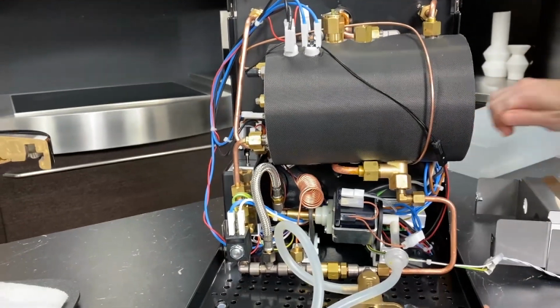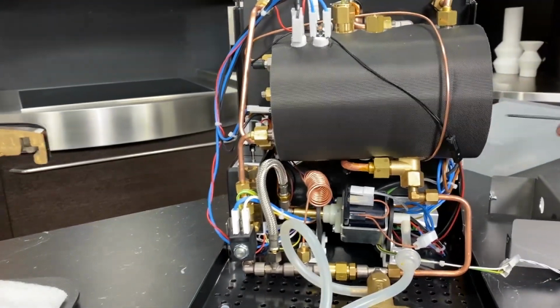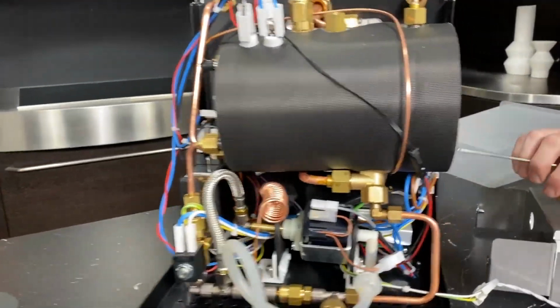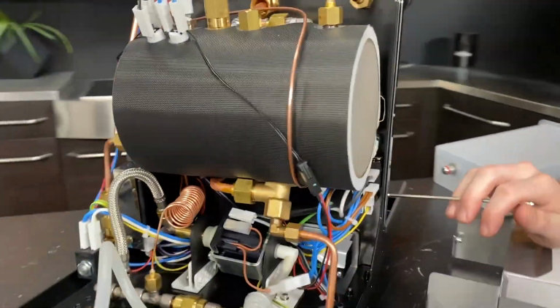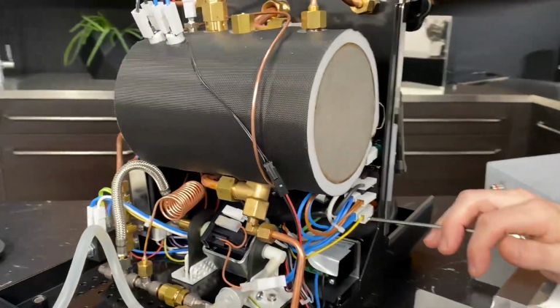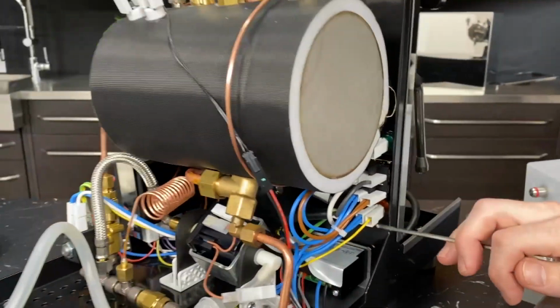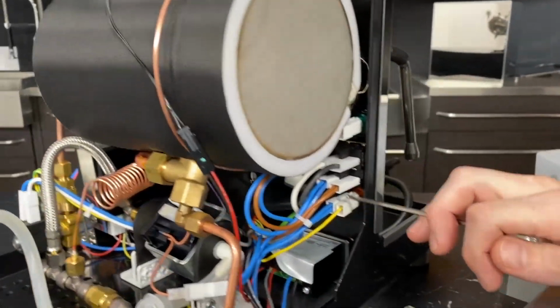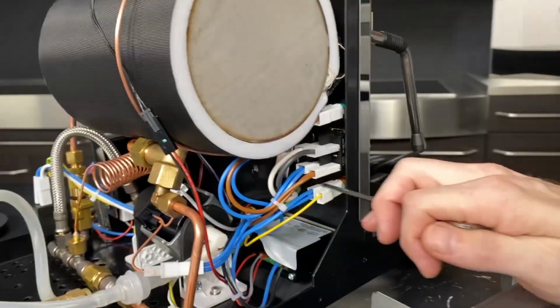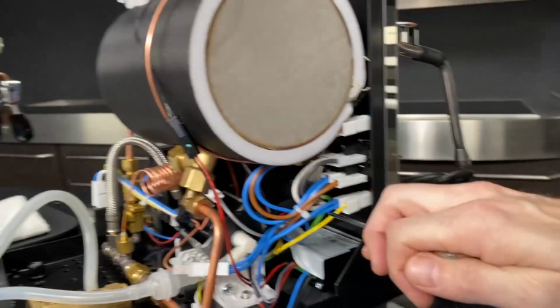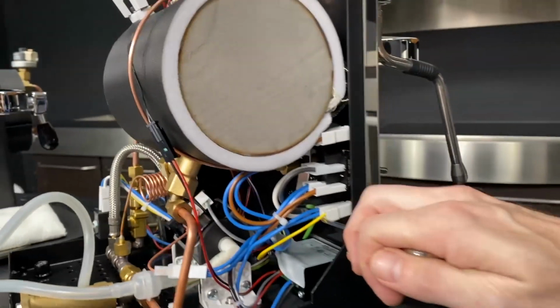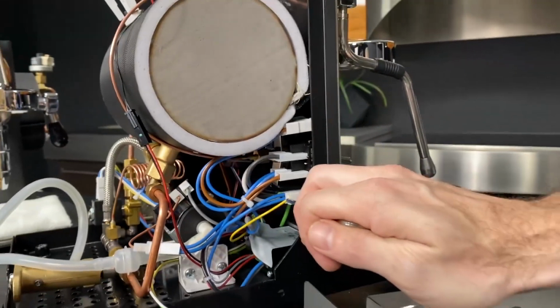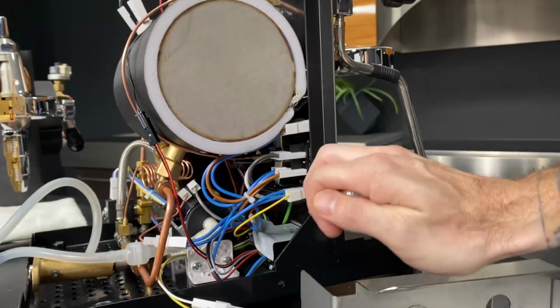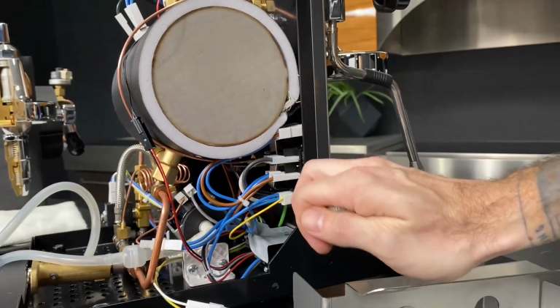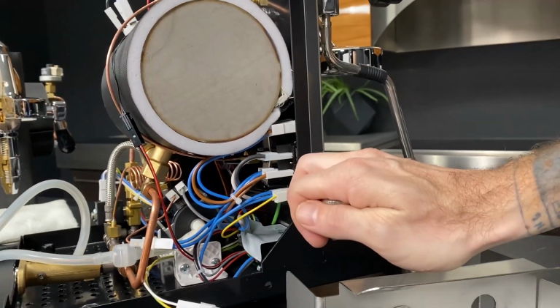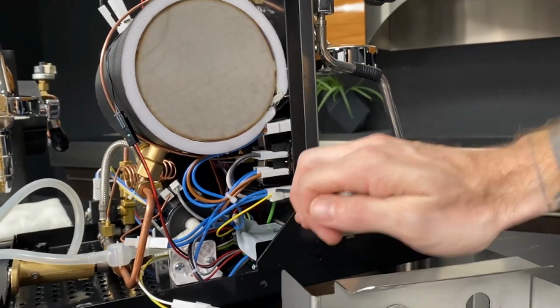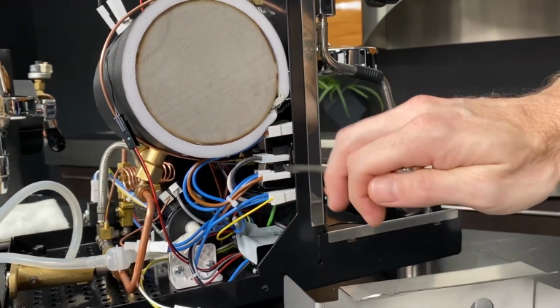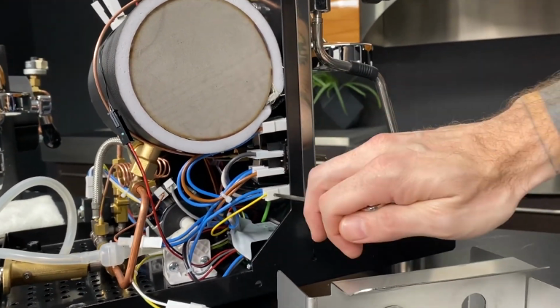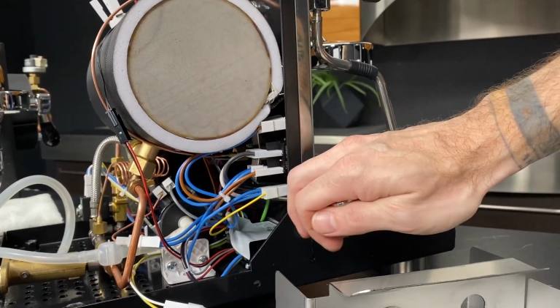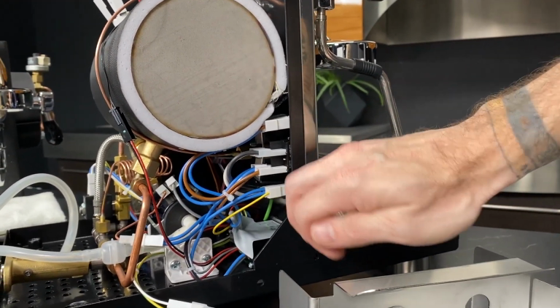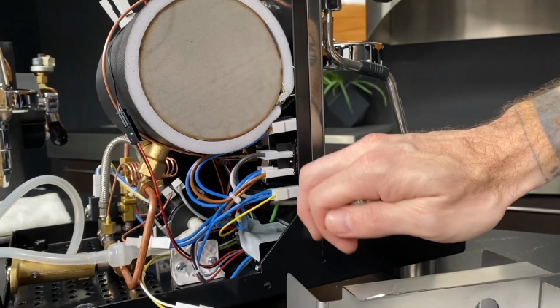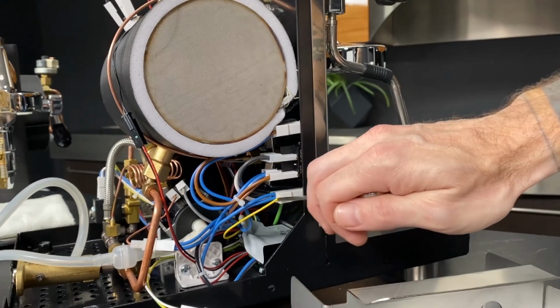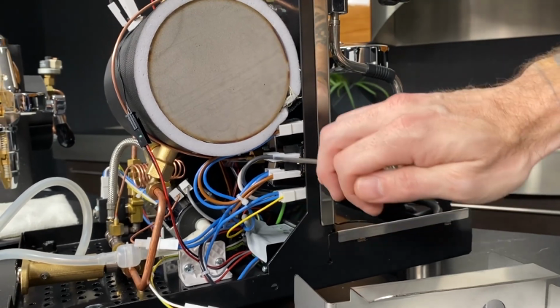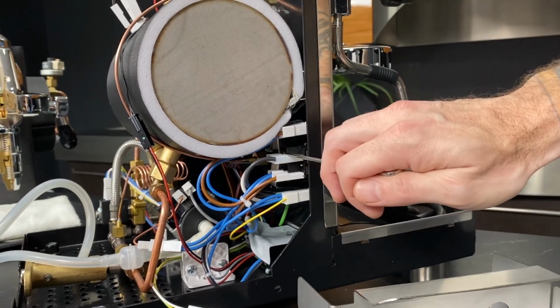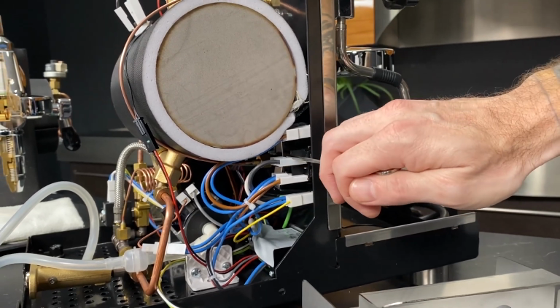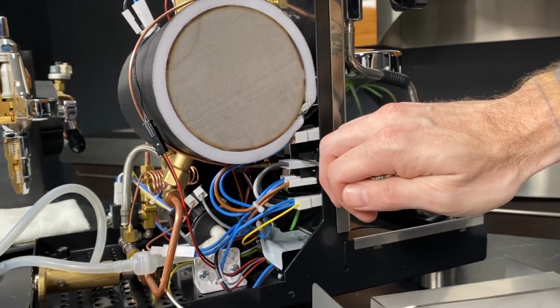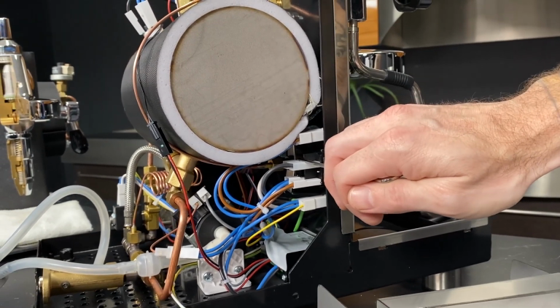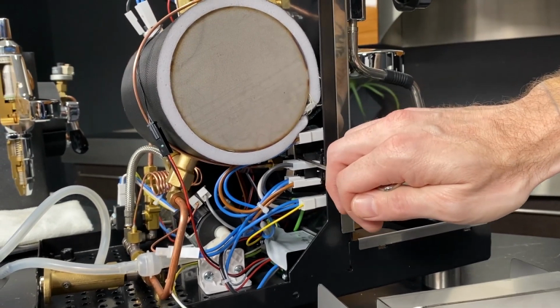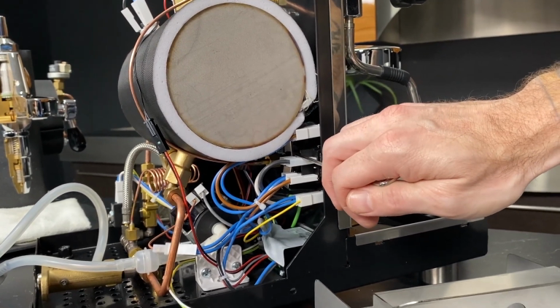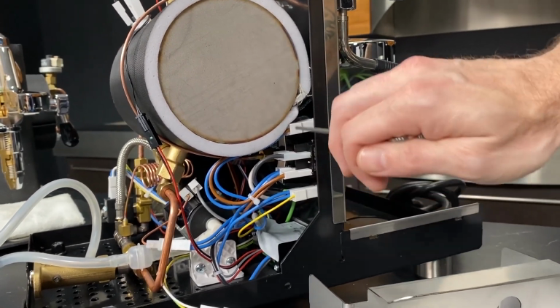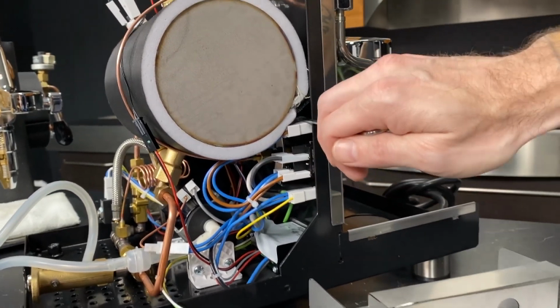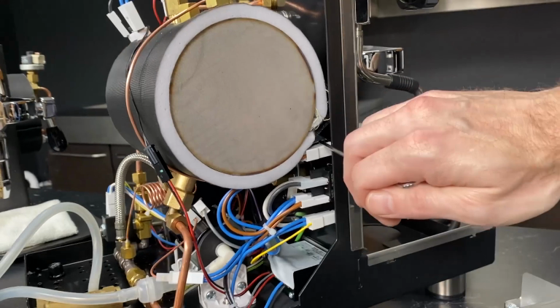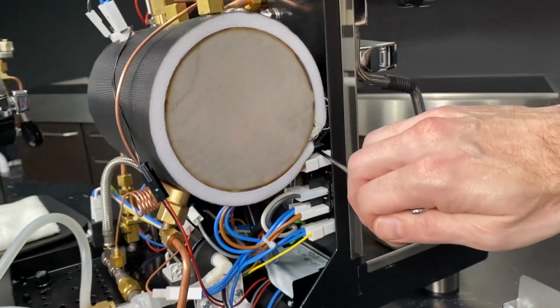Right above the PID, you've got your connections for your orange lamp — it's the water level indicator. And then your main power switch right here, and your green lamp.